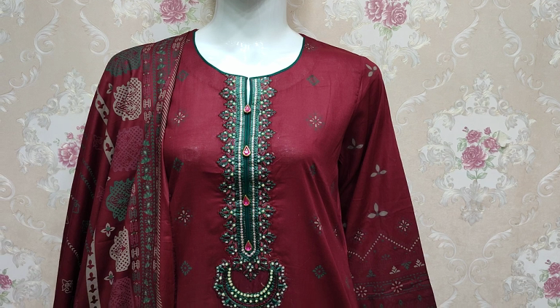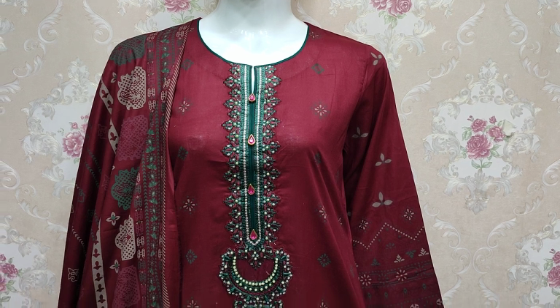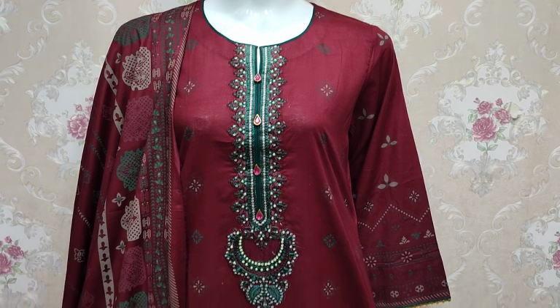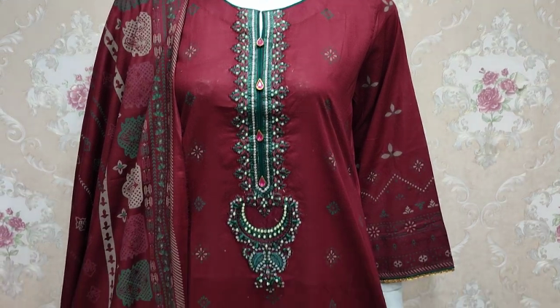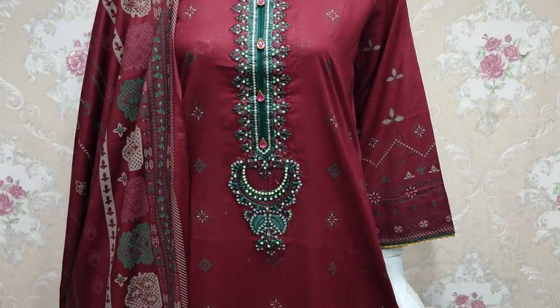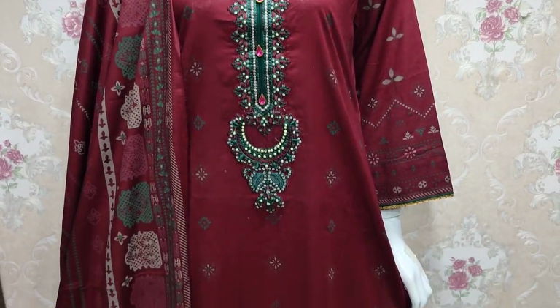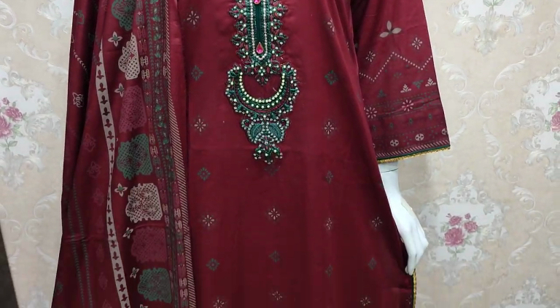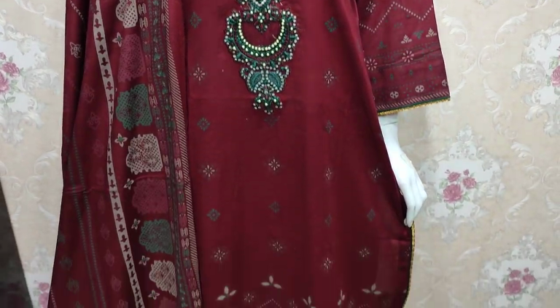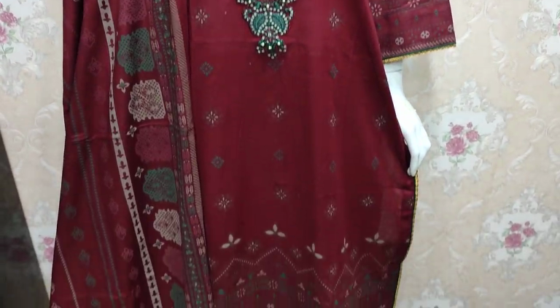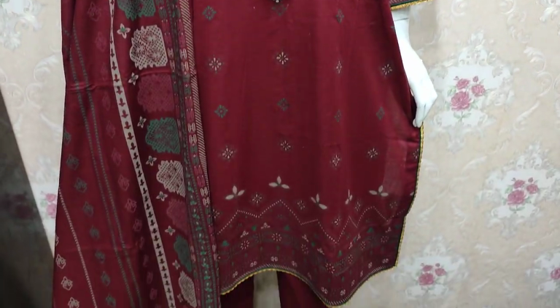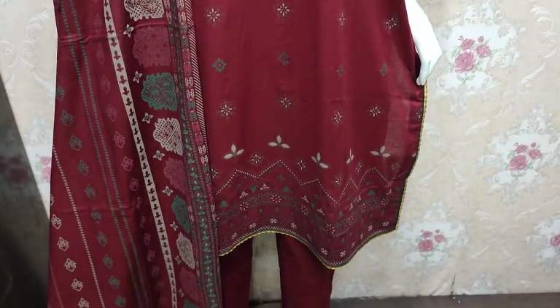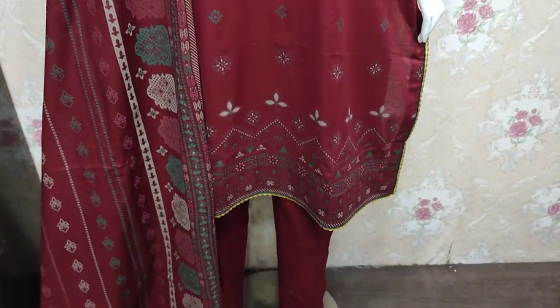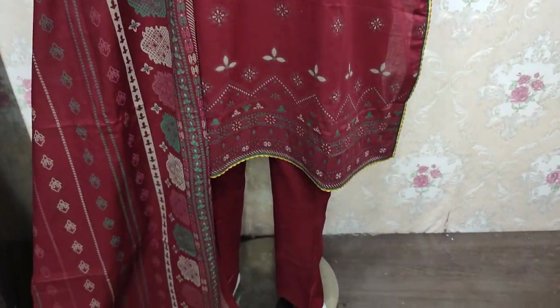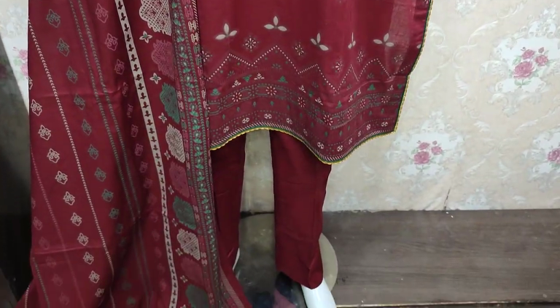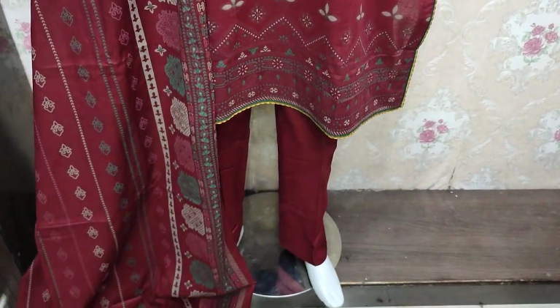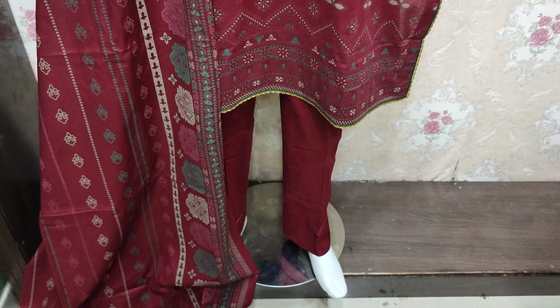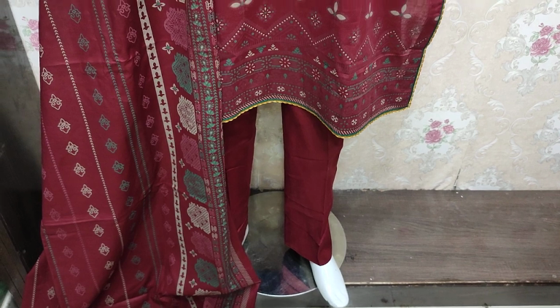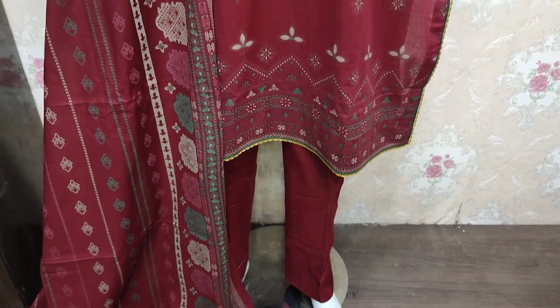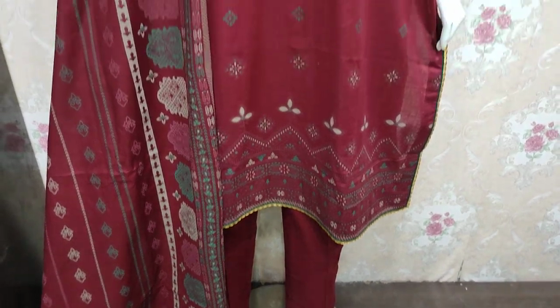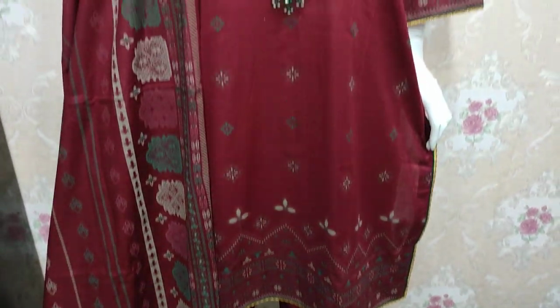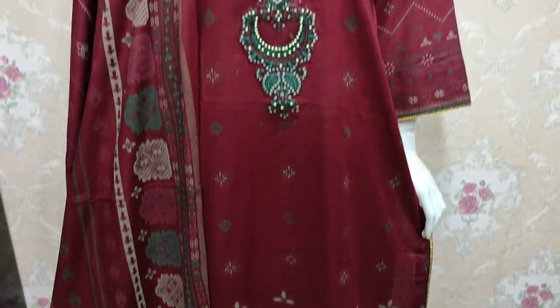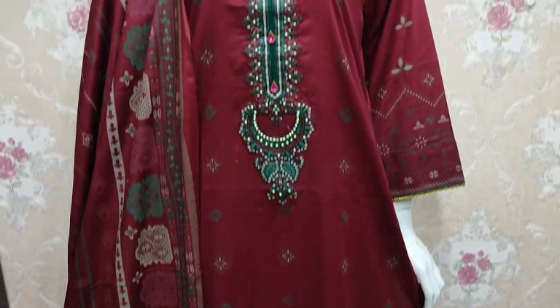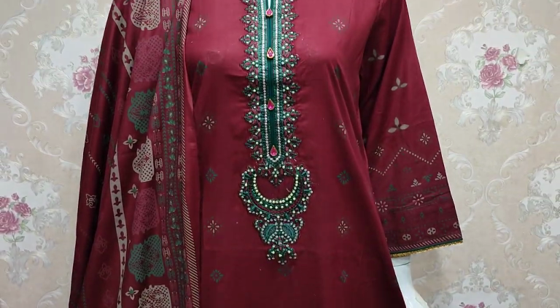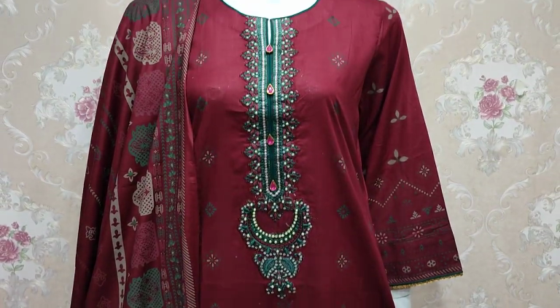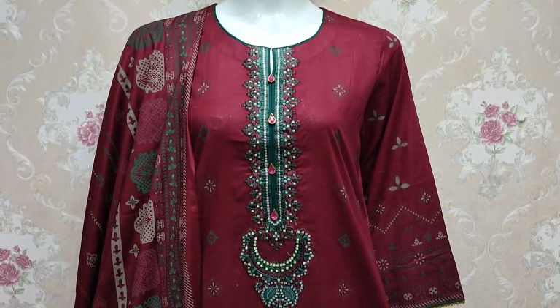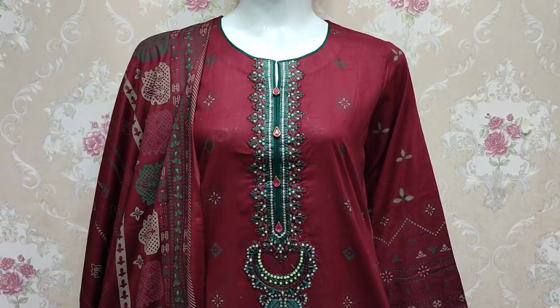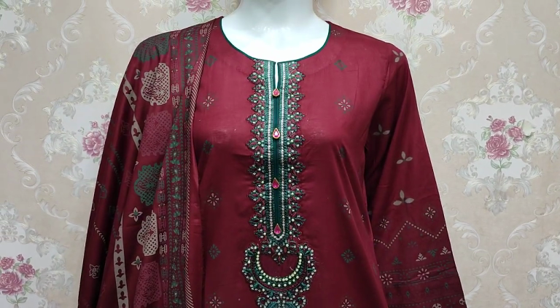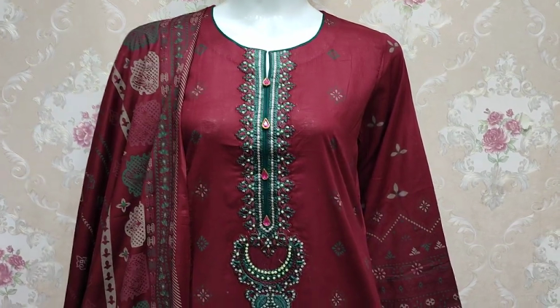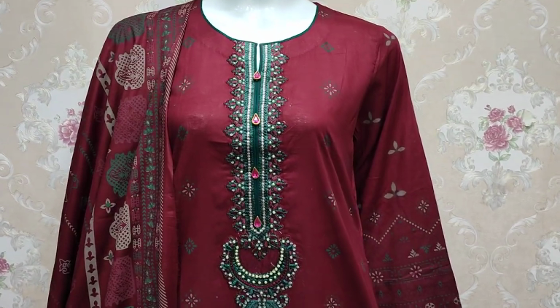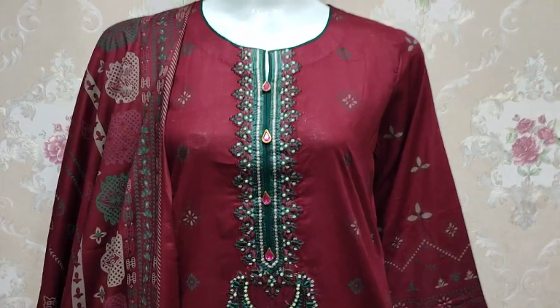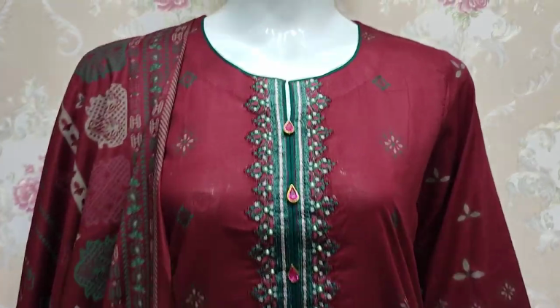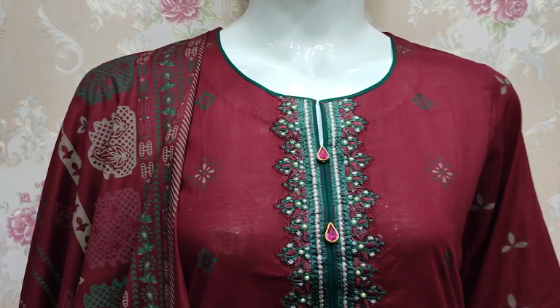Assalamu alaykum everyone, Abdul Qadir here. Thakafat collection on the site — the summer collection is launched.